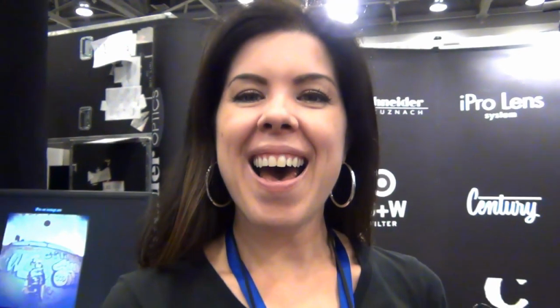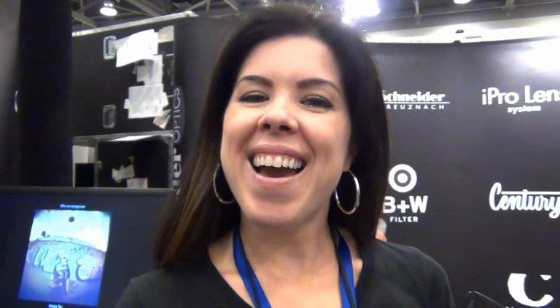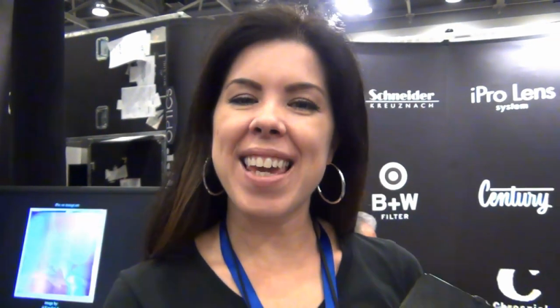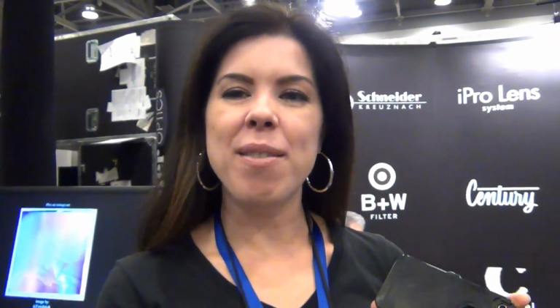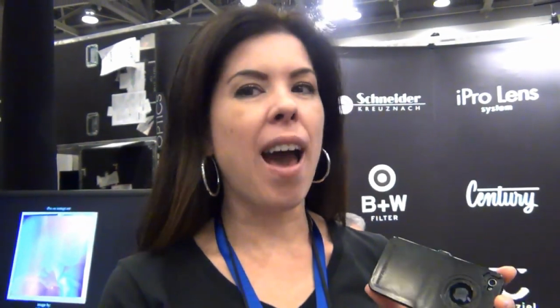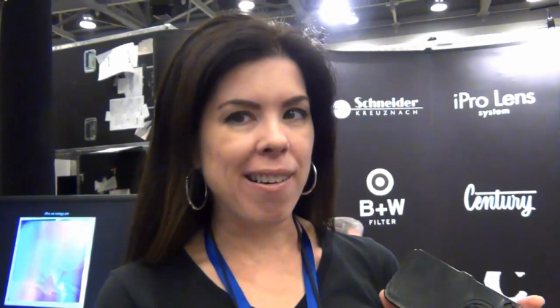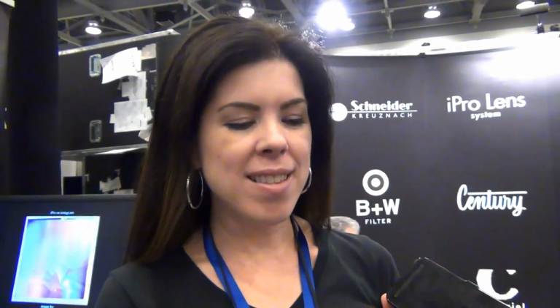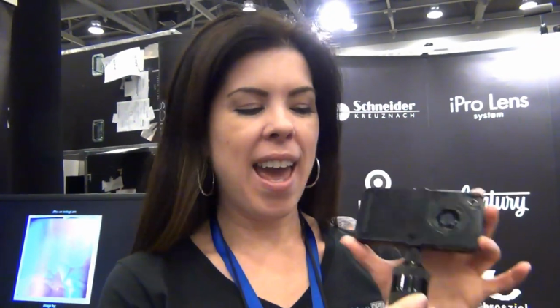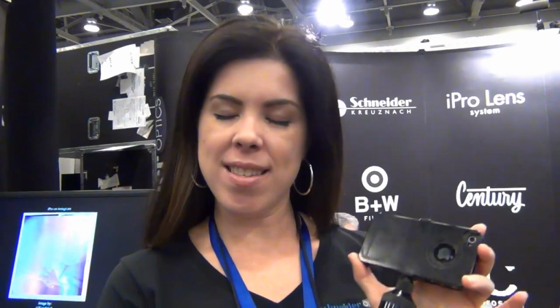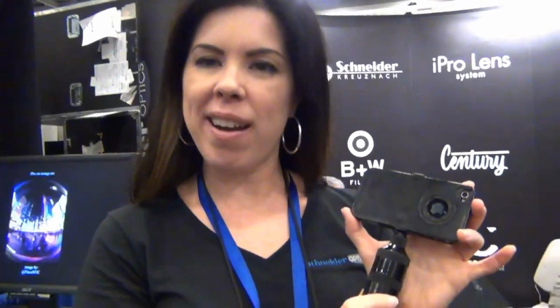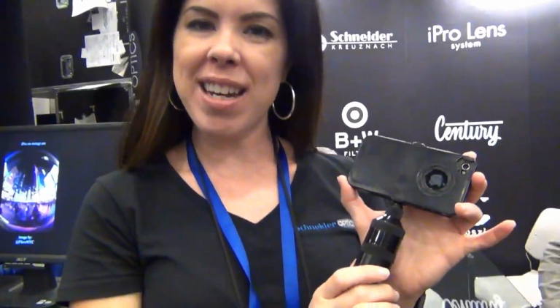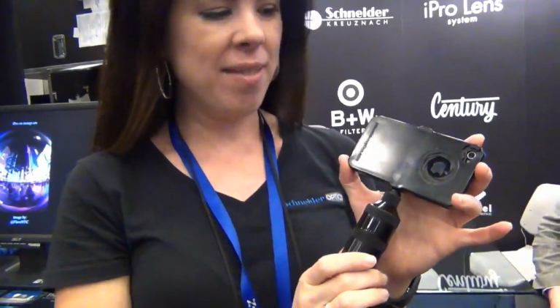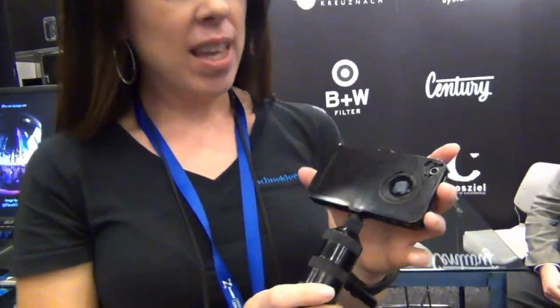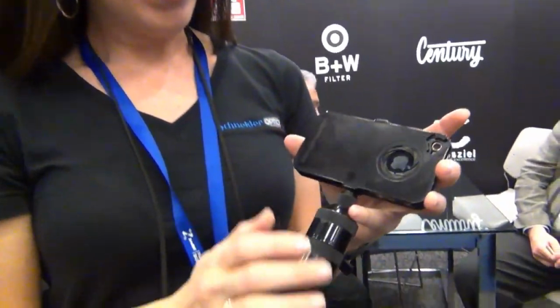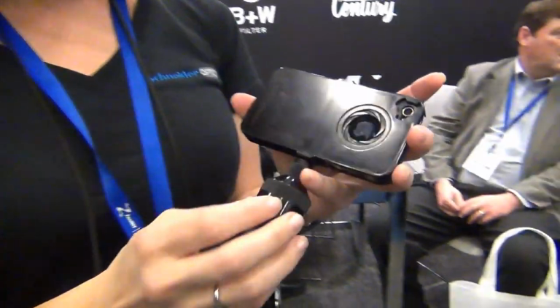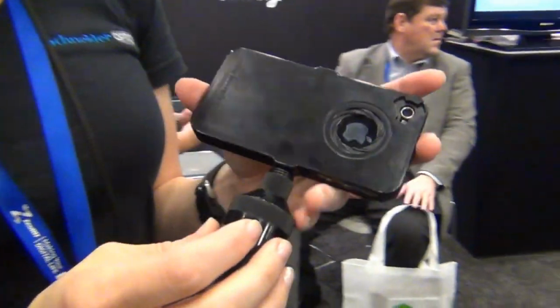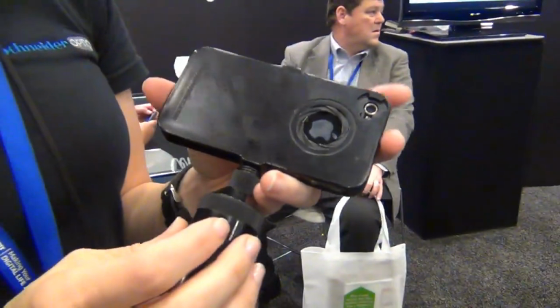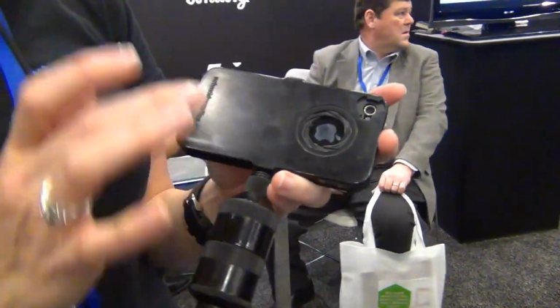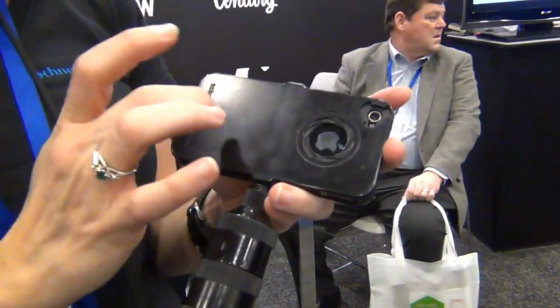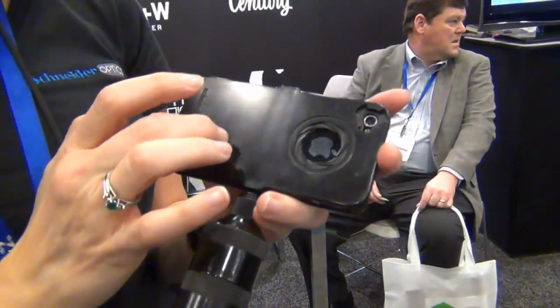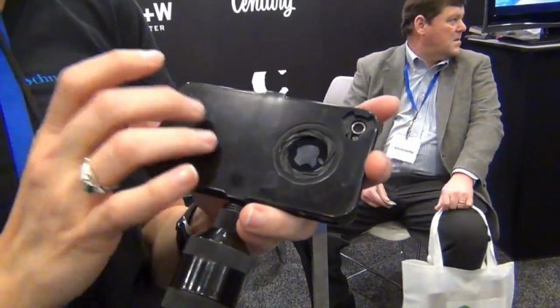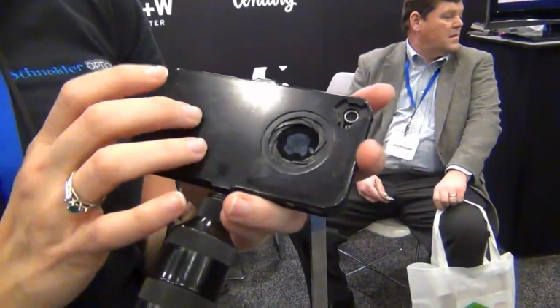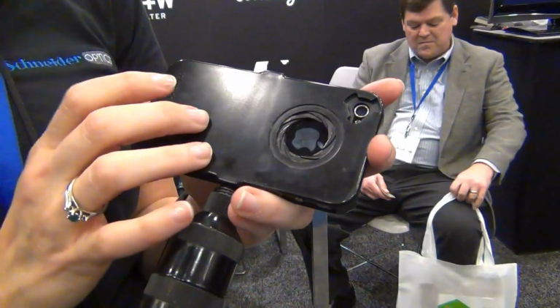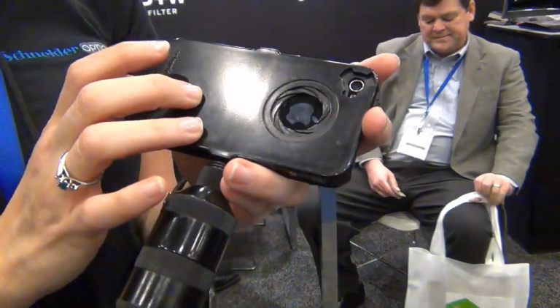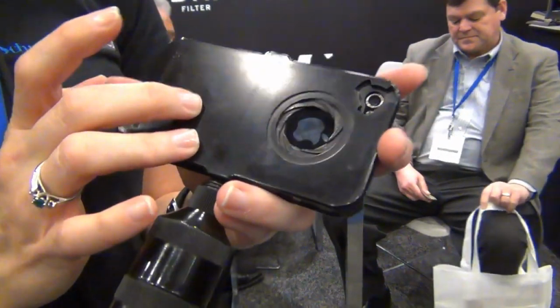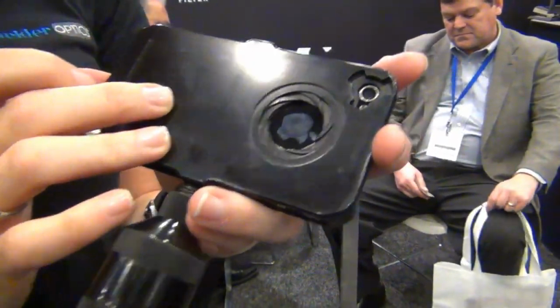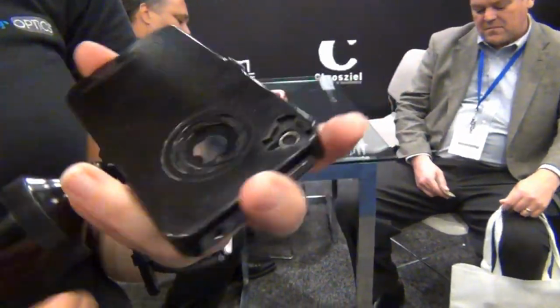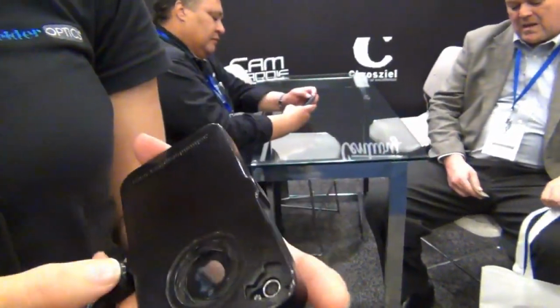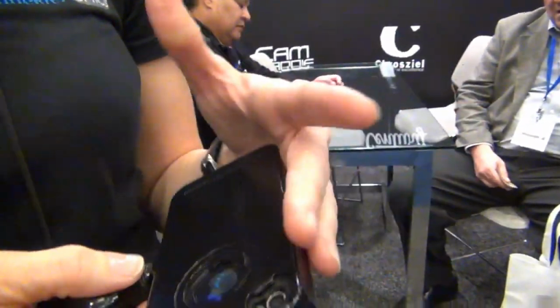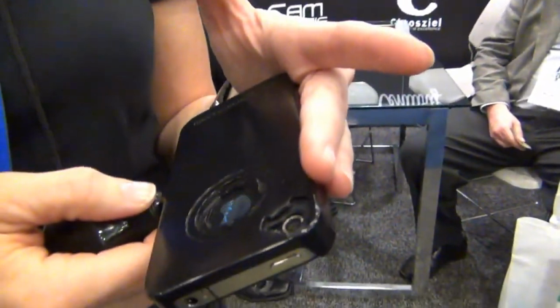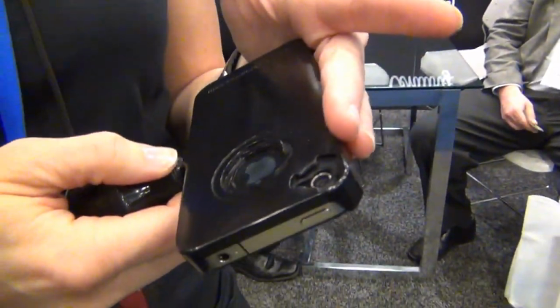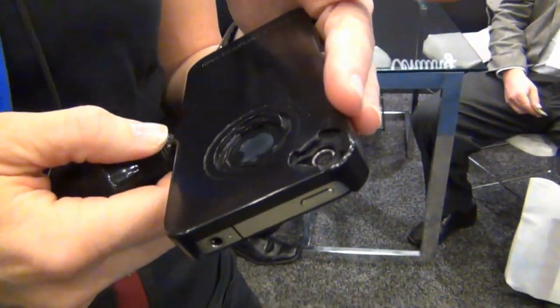Hi, I'm Nikki. I'm with the iPro Lens and this is our product right here. What the iPro does is it comes with this case, which is a very tough ABS plastic that will stay on your camera as a protective case.